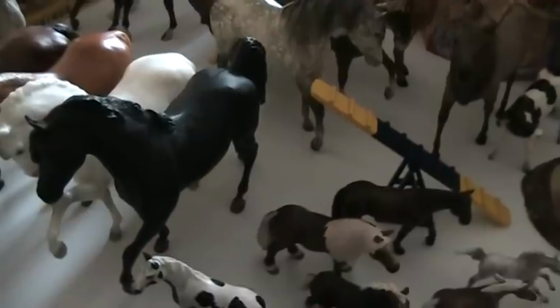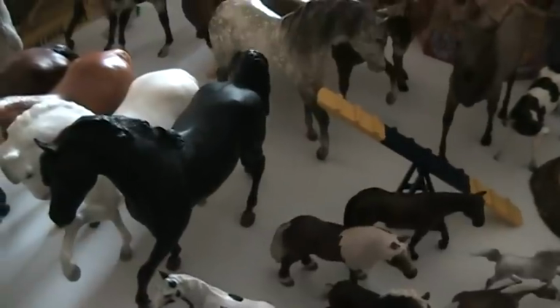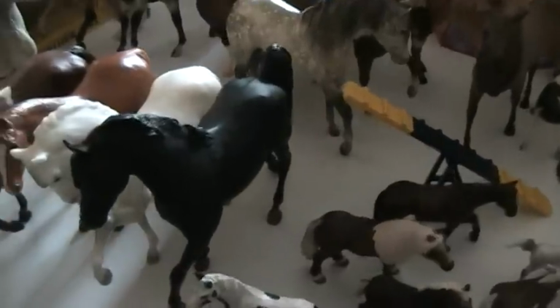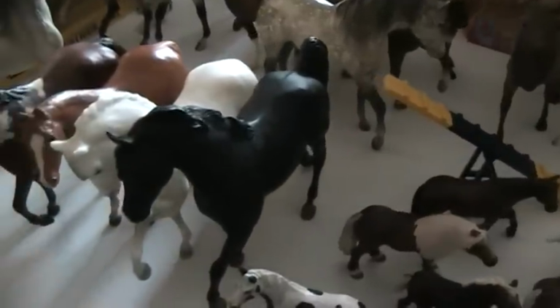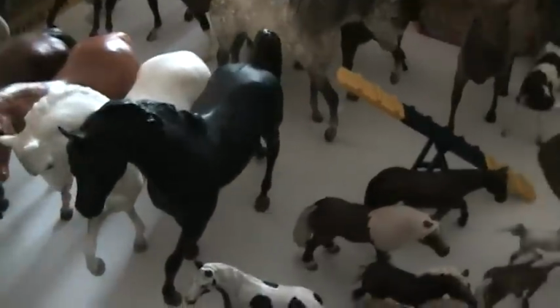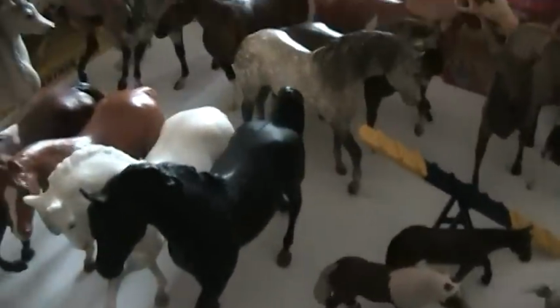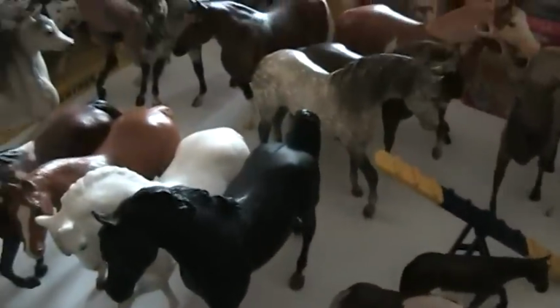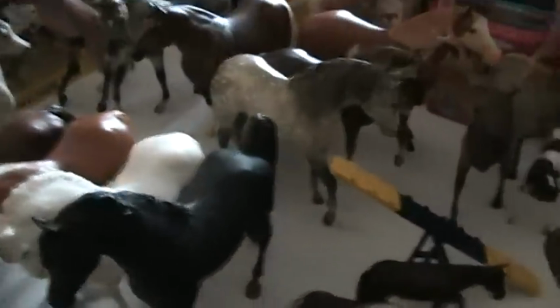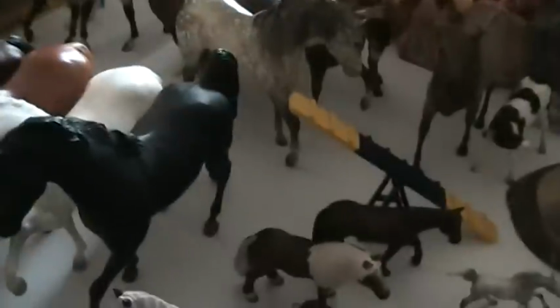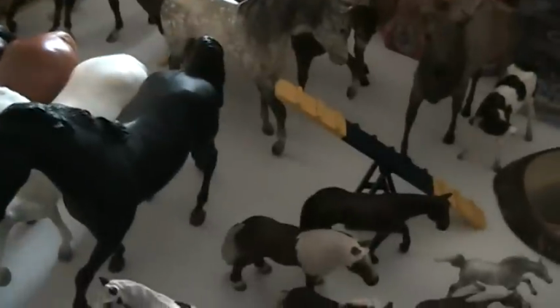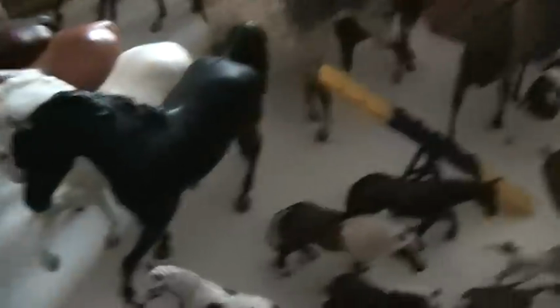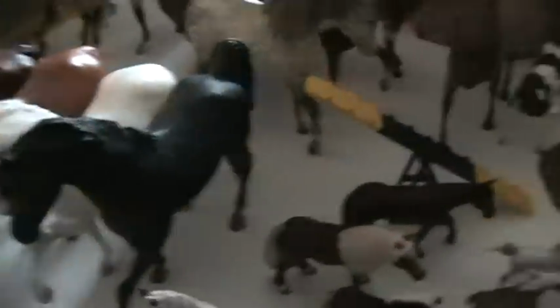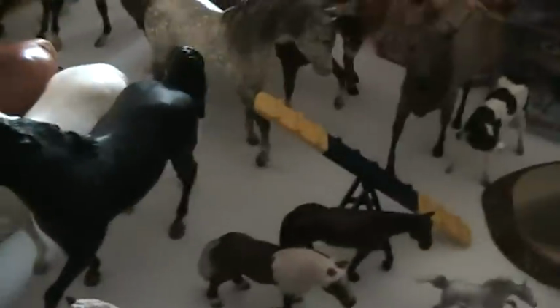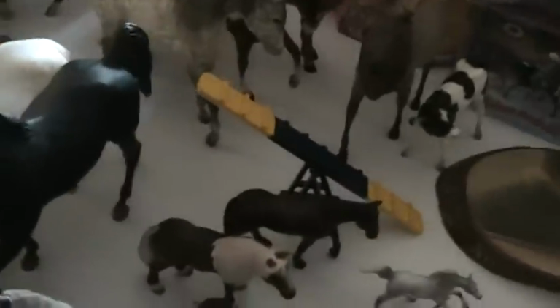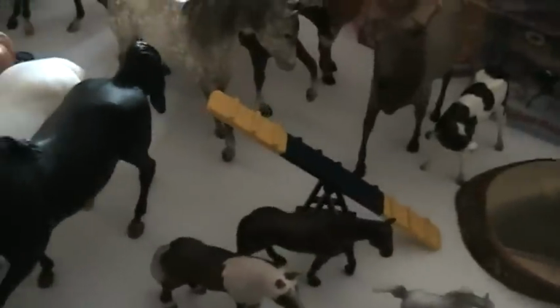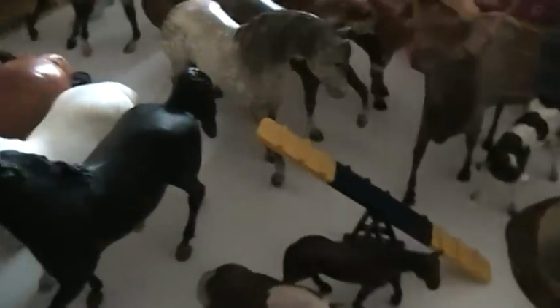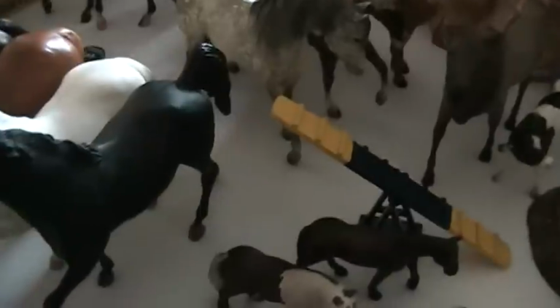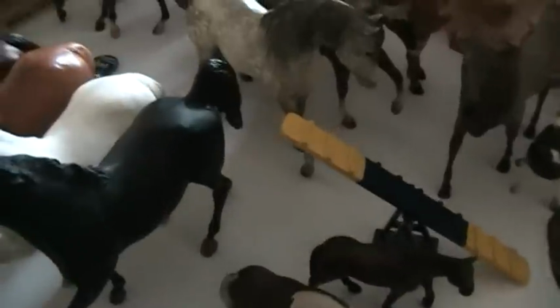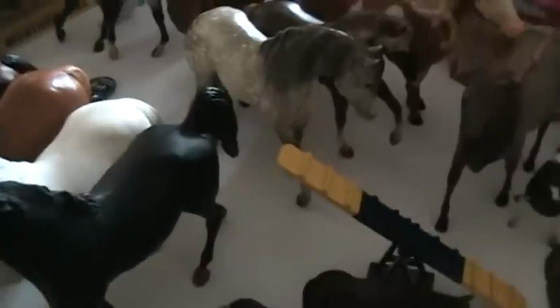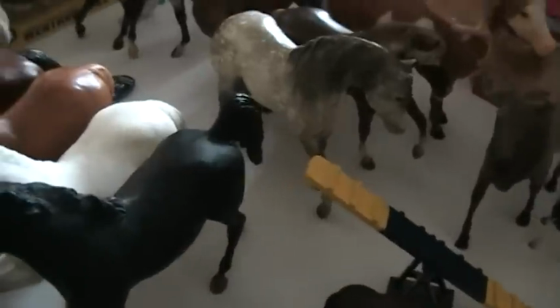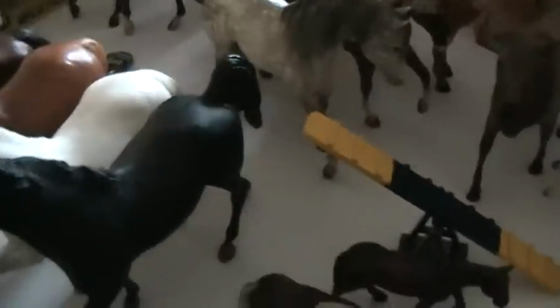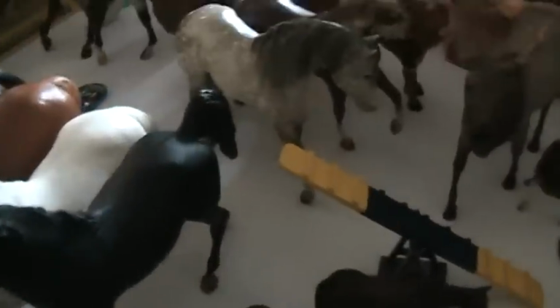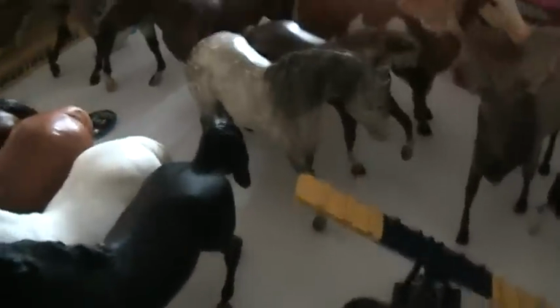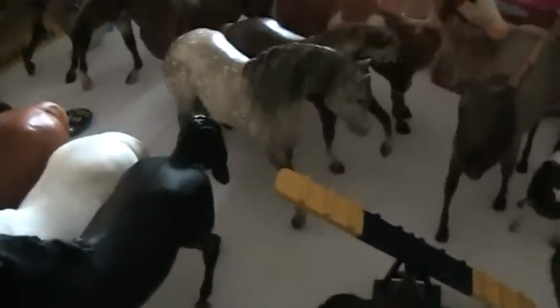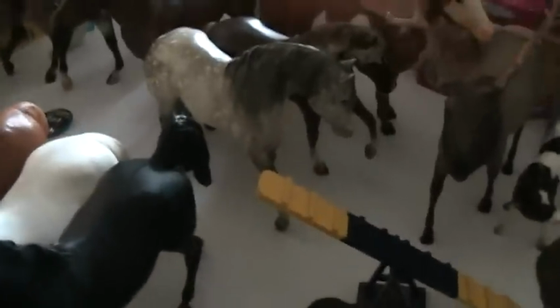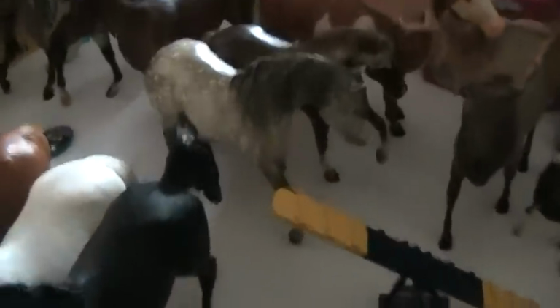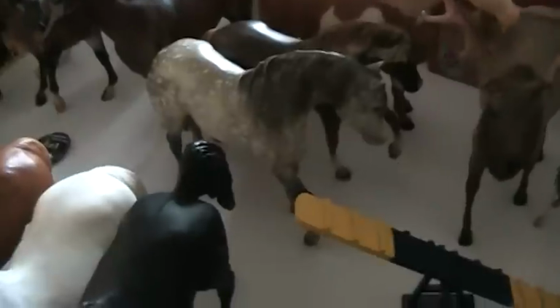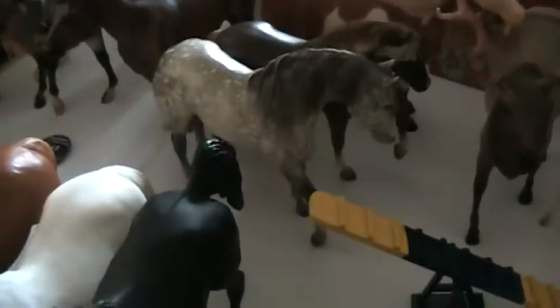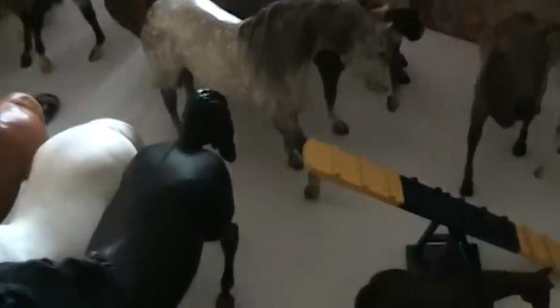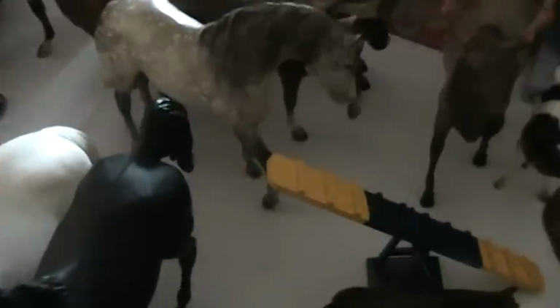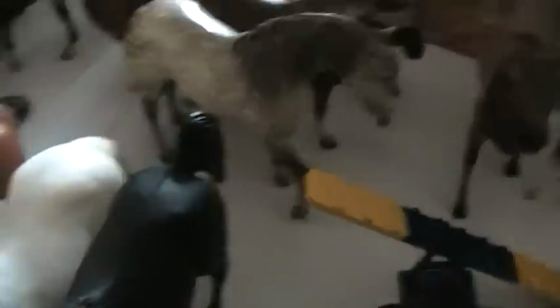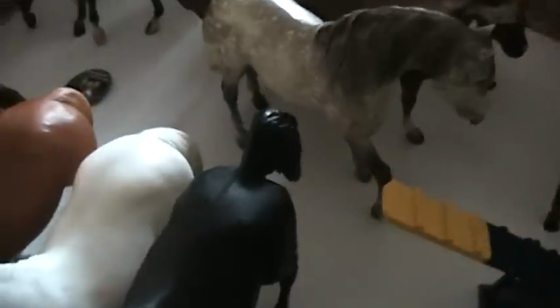Alright, so I'm going to be showing you all the Breyers, Schleichs, and other horse-related products that I've gotten over my vacation. Now, there's a lot to go through, so I'm going to try and do it quick. So here we go.